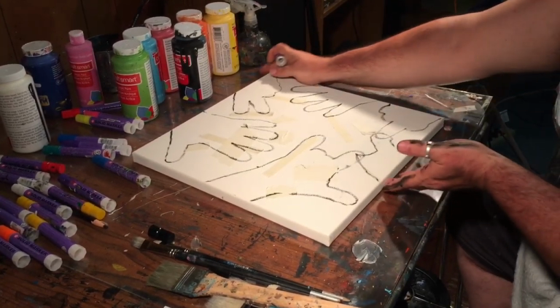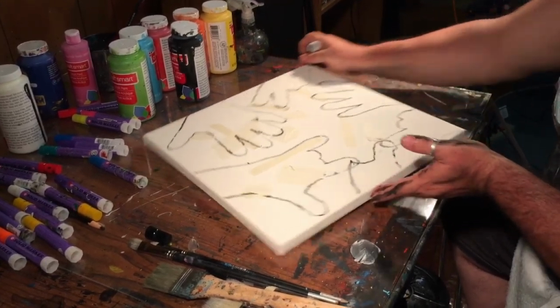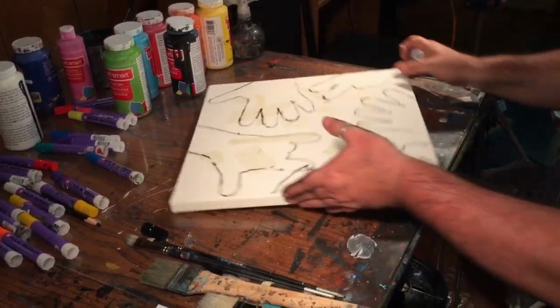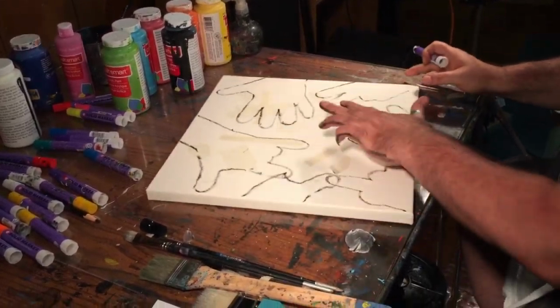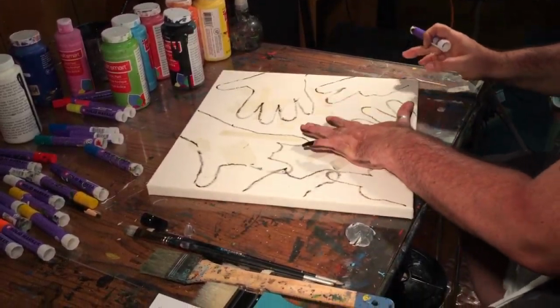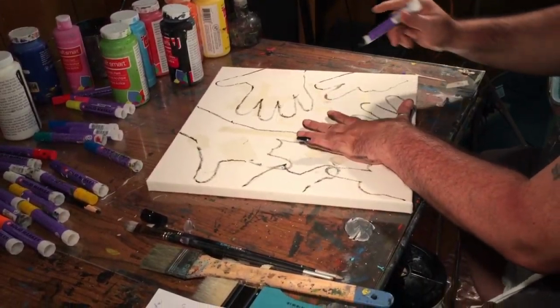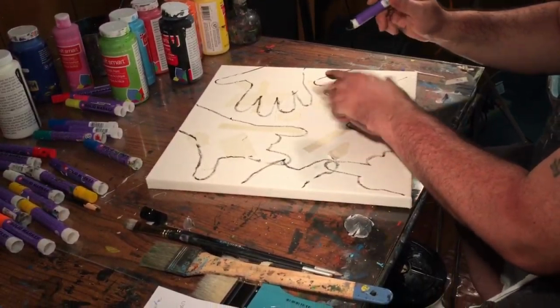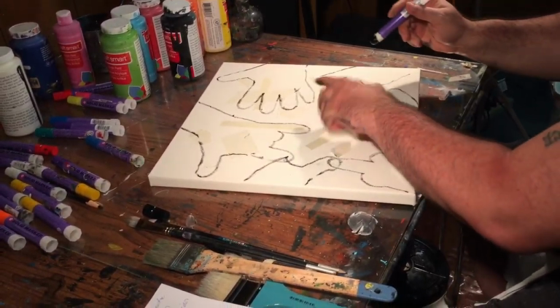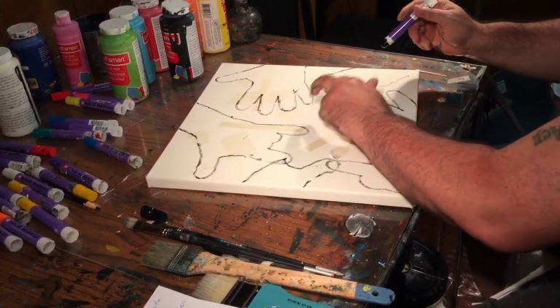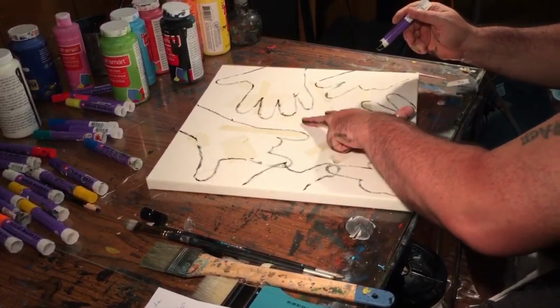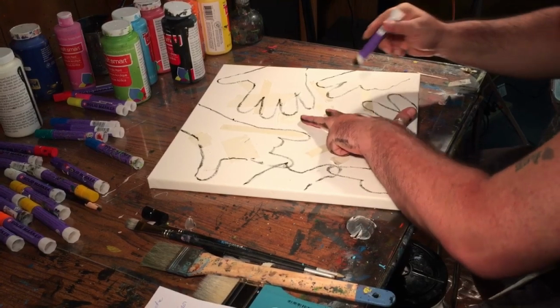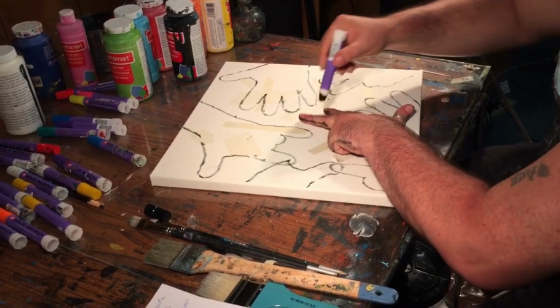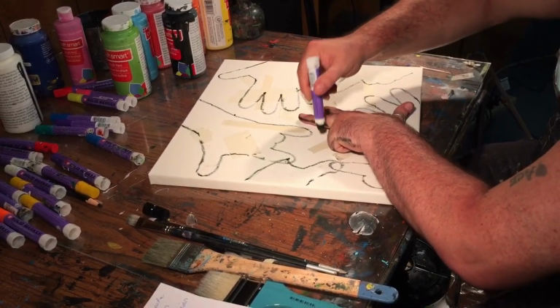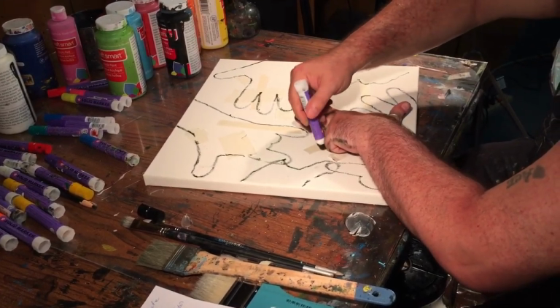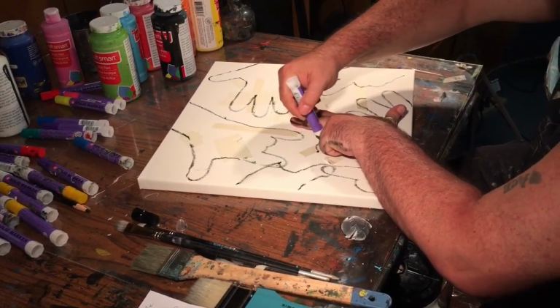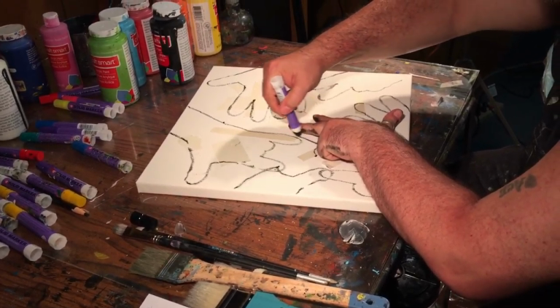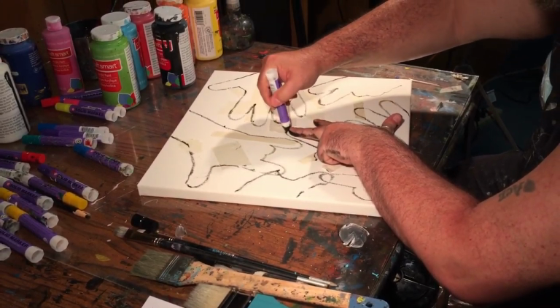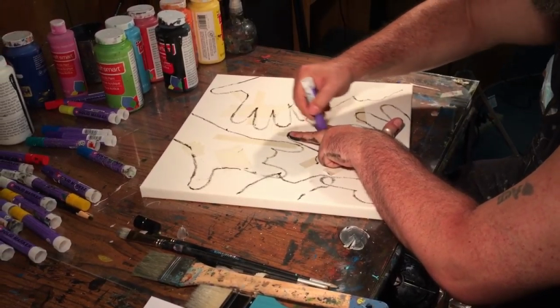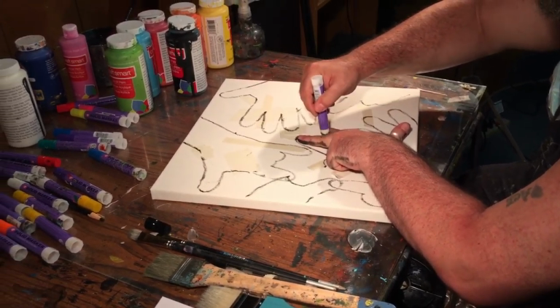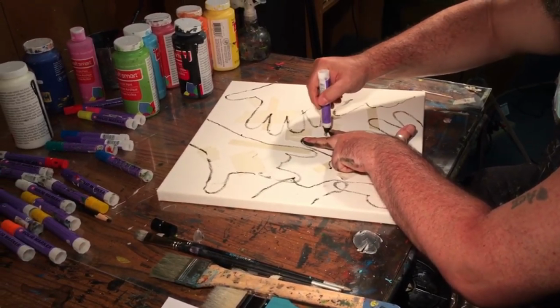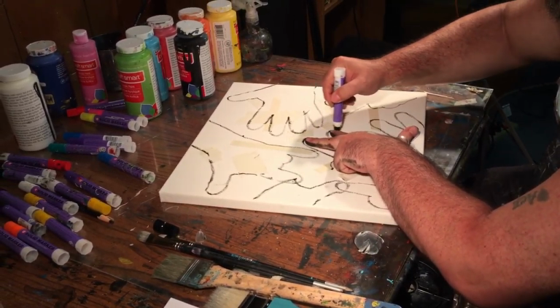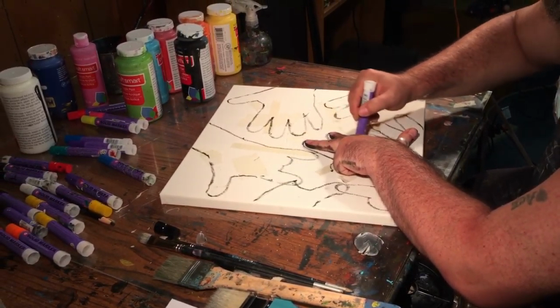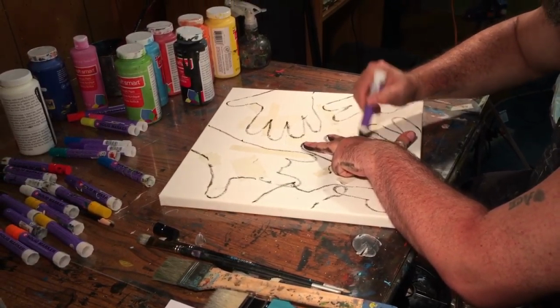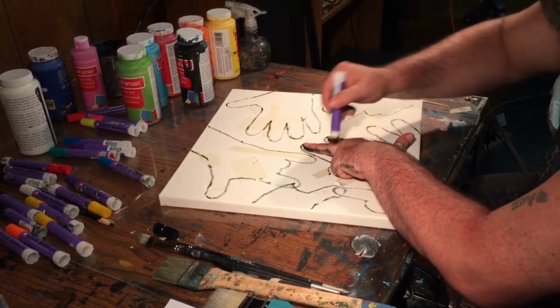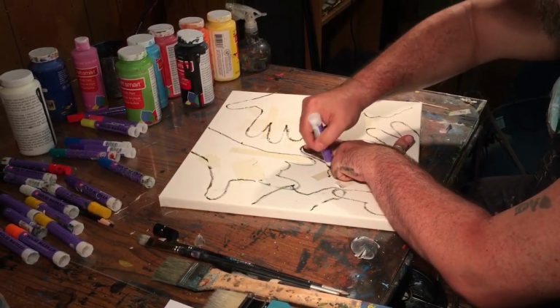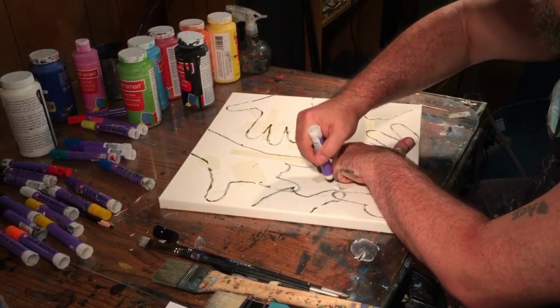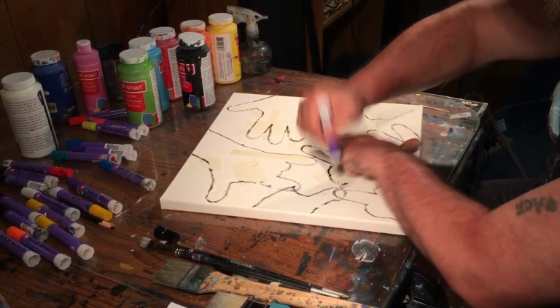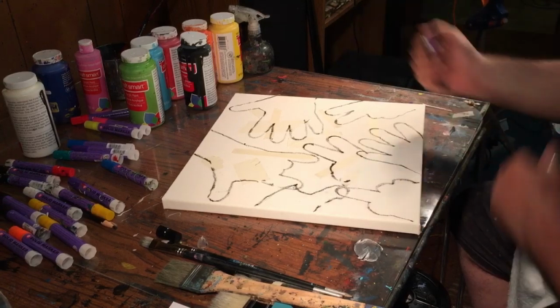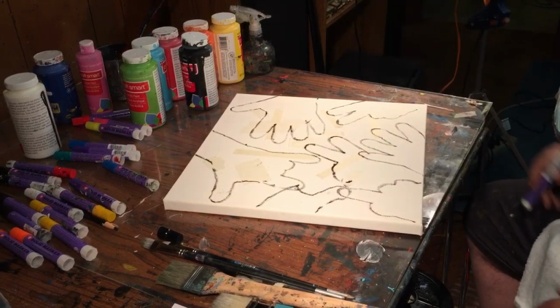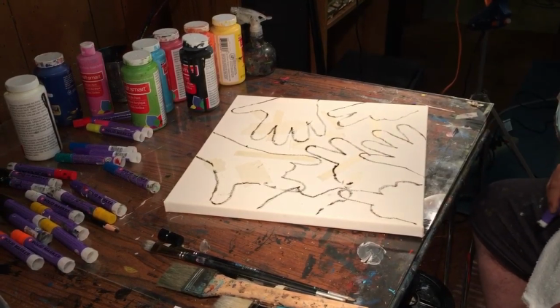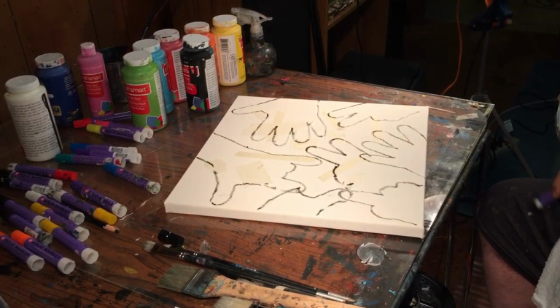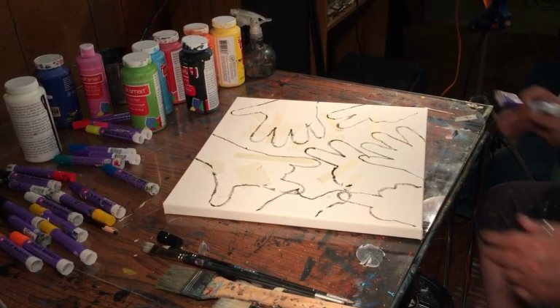Now we're gonna turn these into funky characters. Do another peace symbol right here — here we go. Isn't that cool?